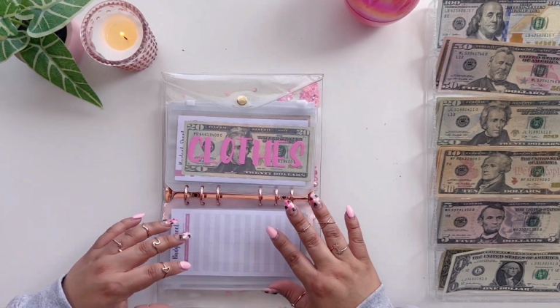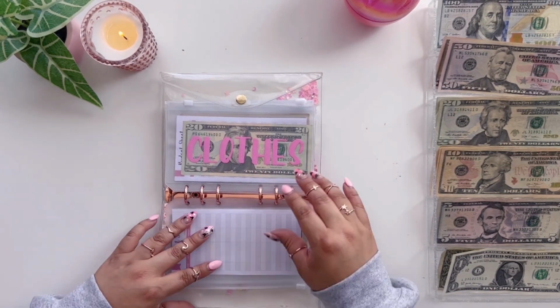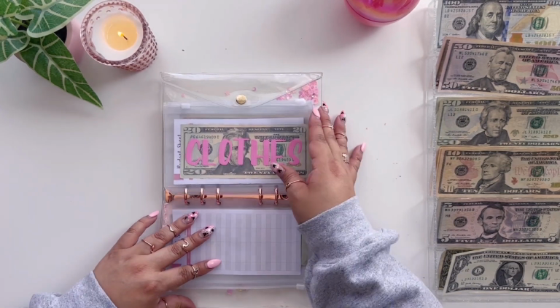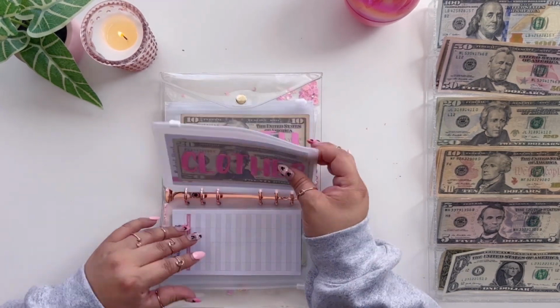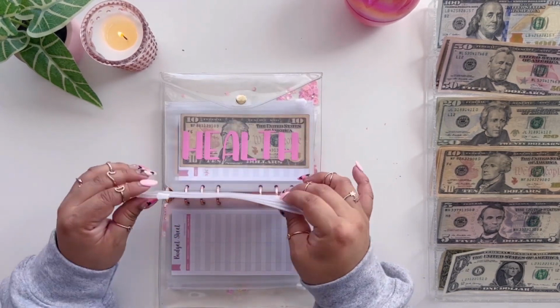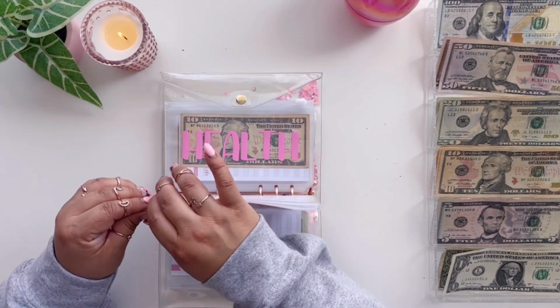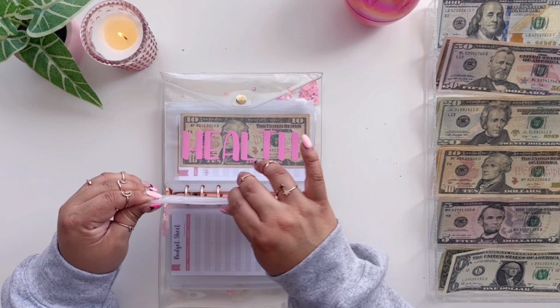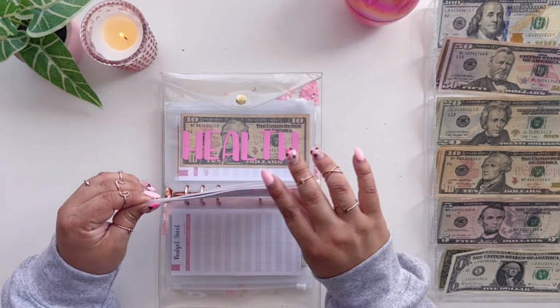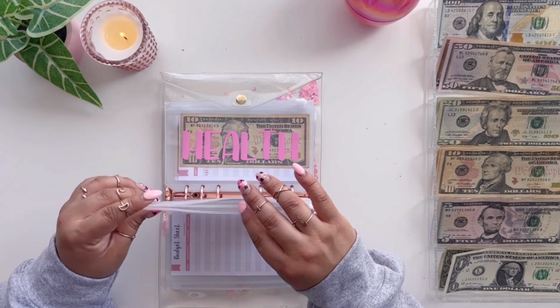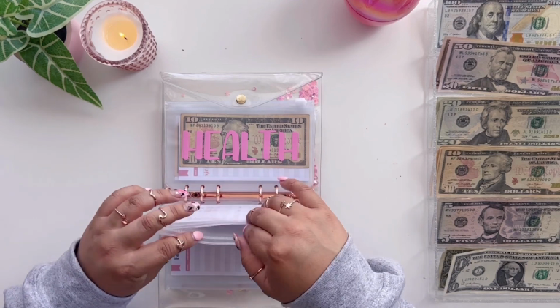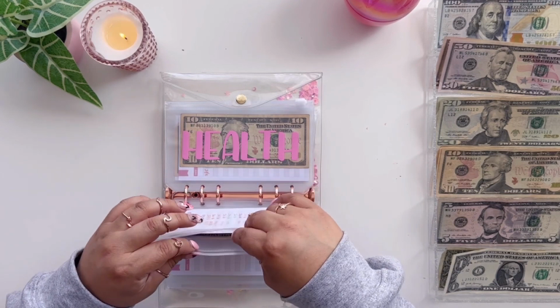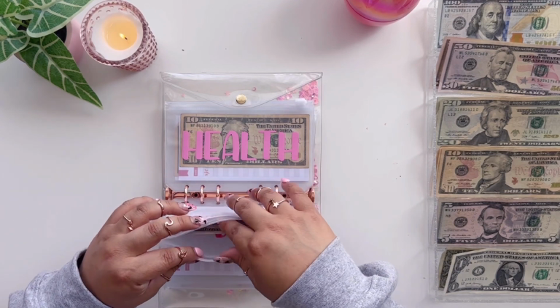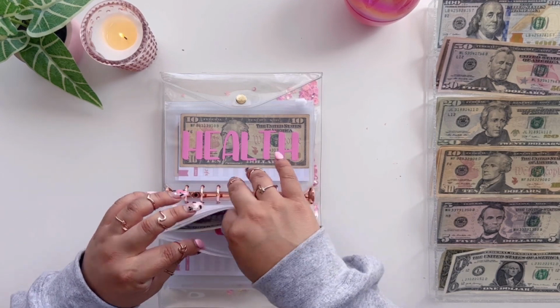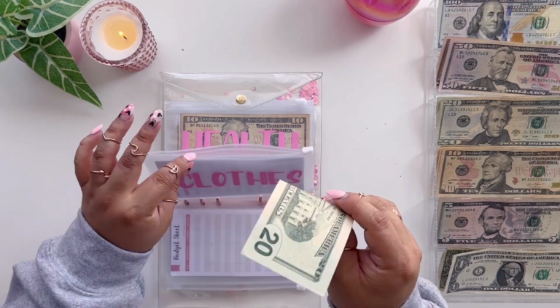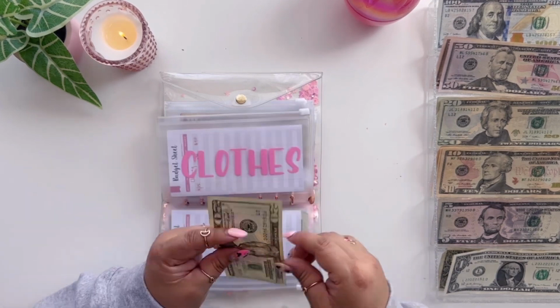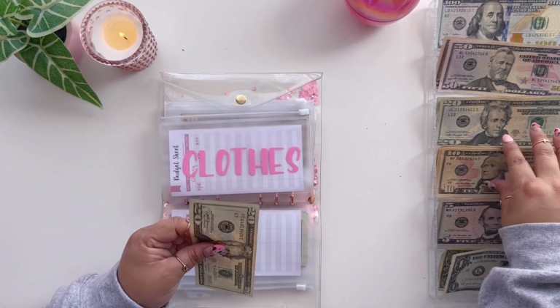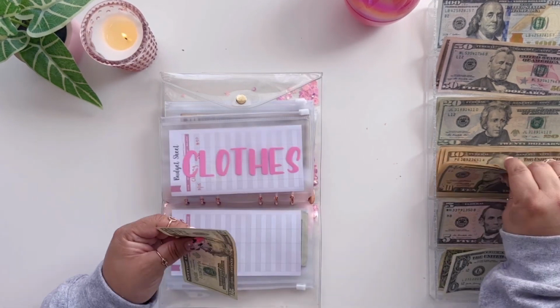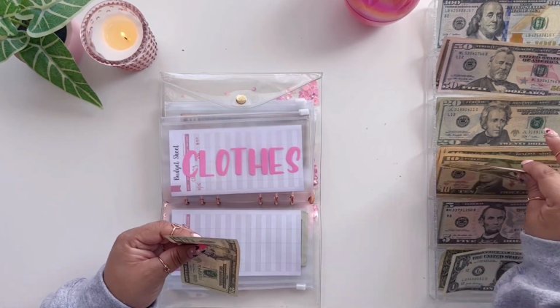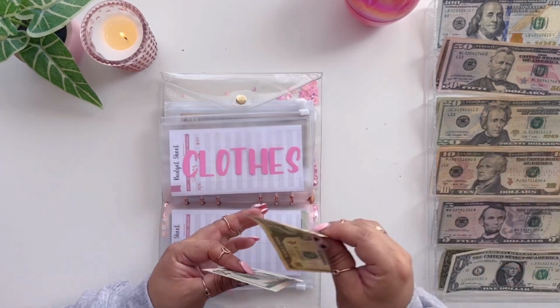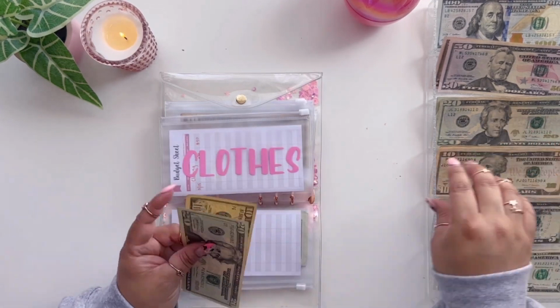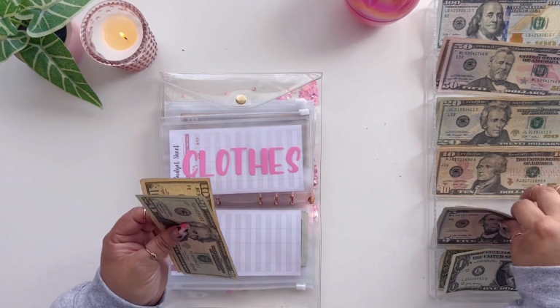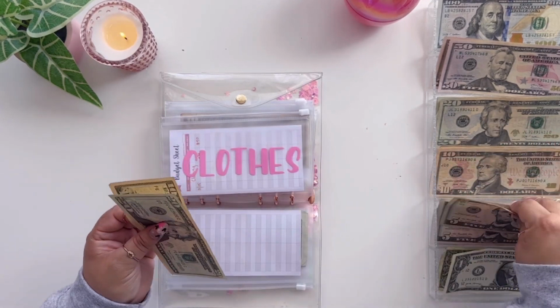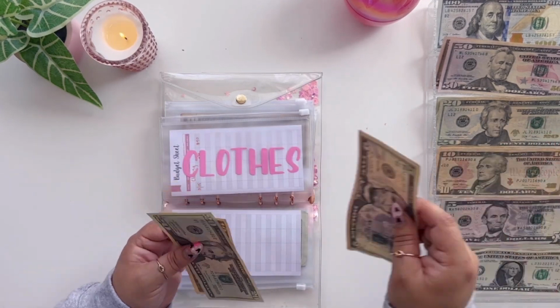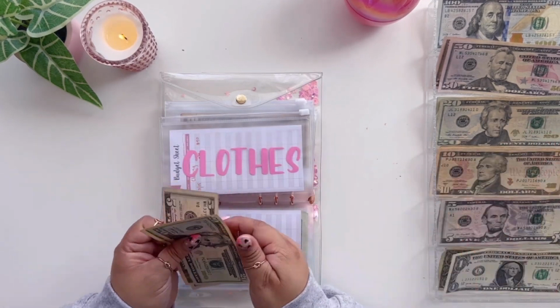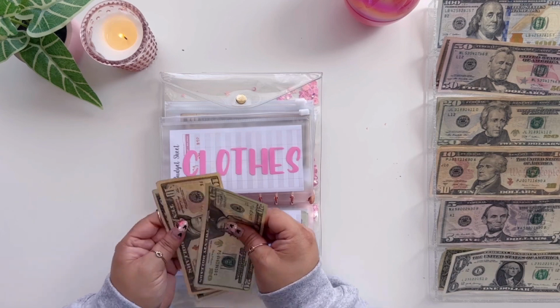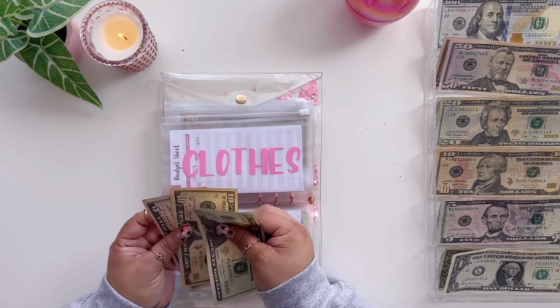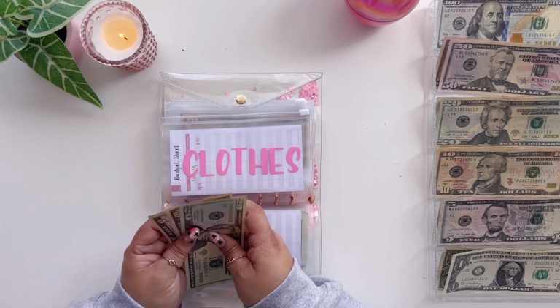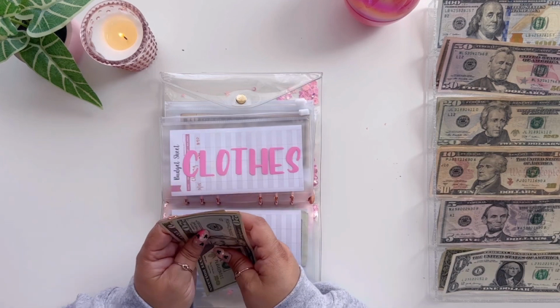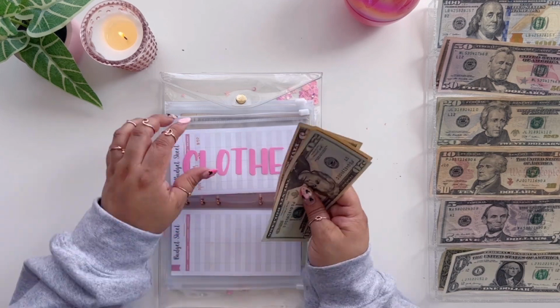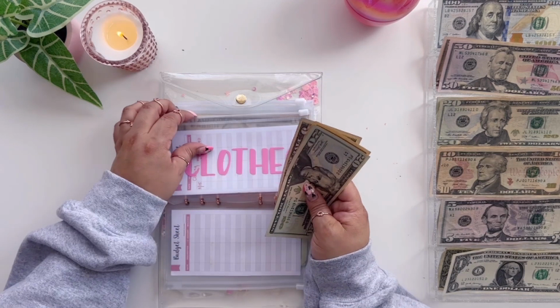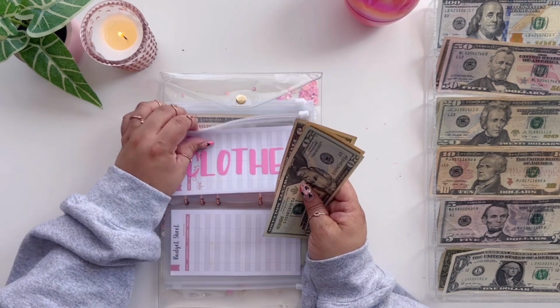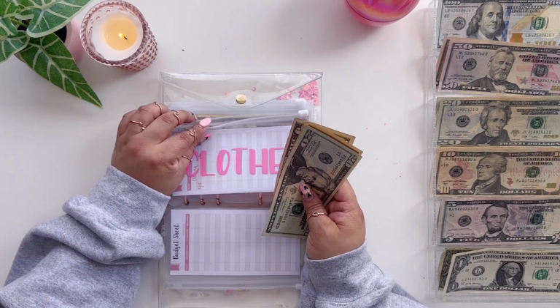Clothing is going to get $15 today — we have to stack this back up. Now clothing has $20, $30, $35.